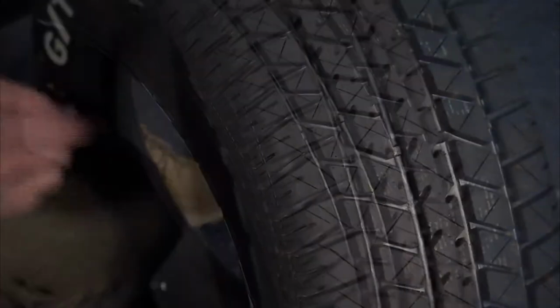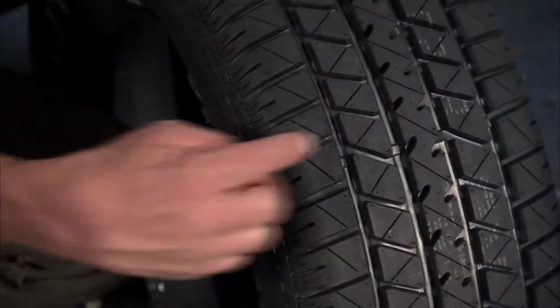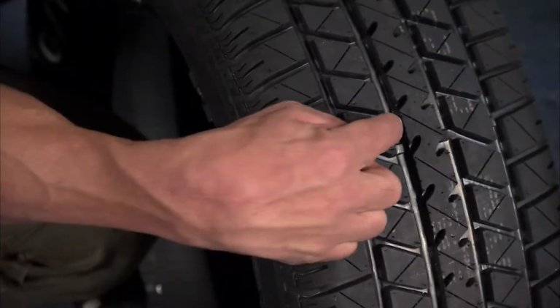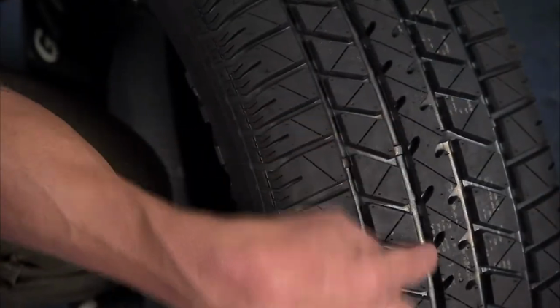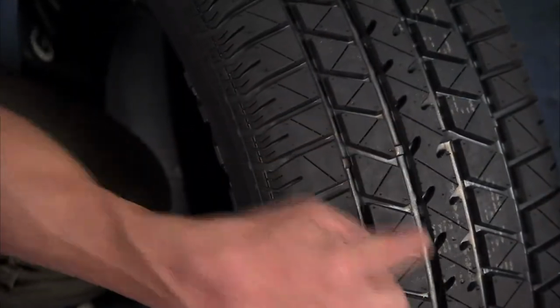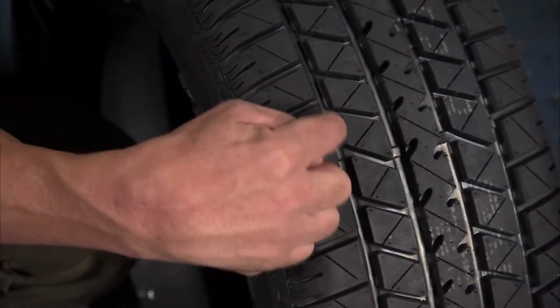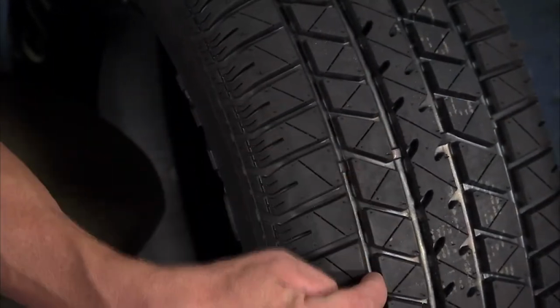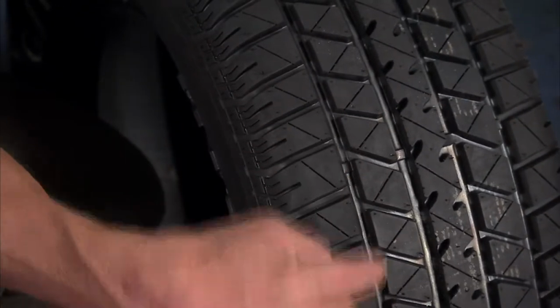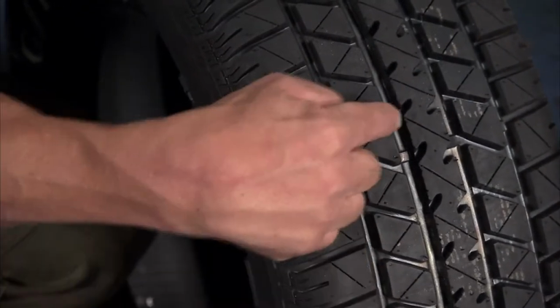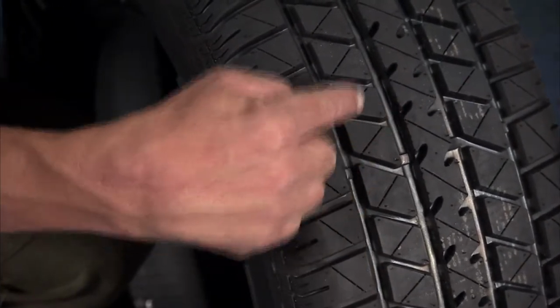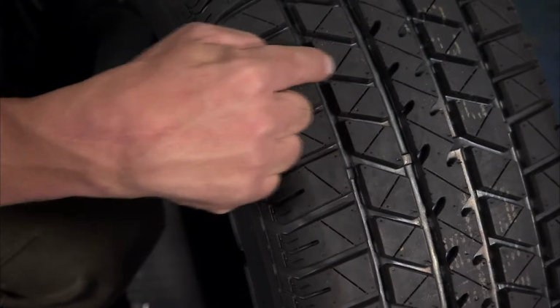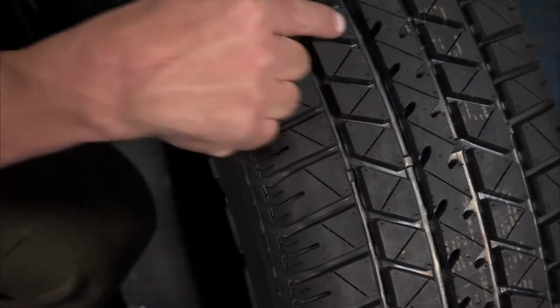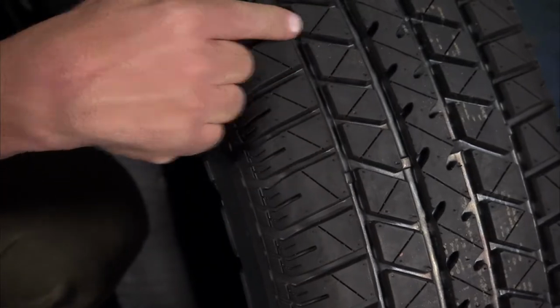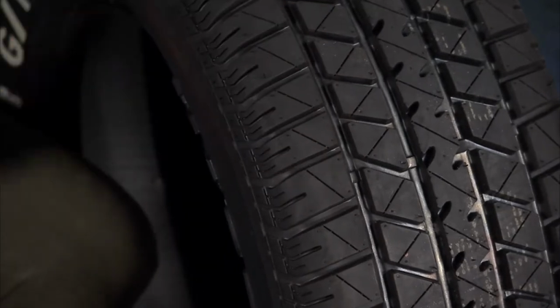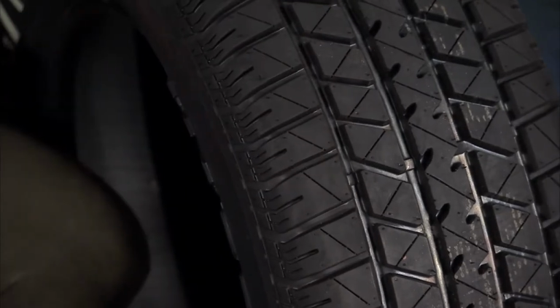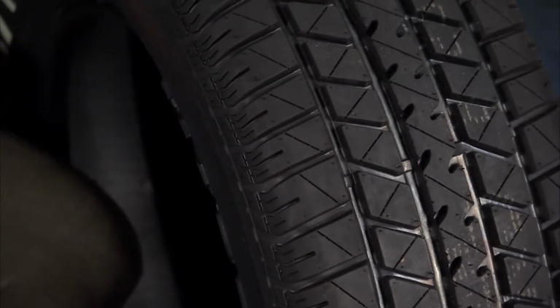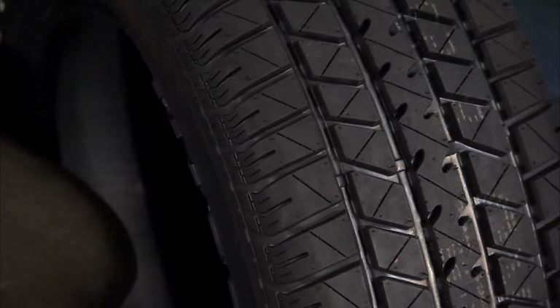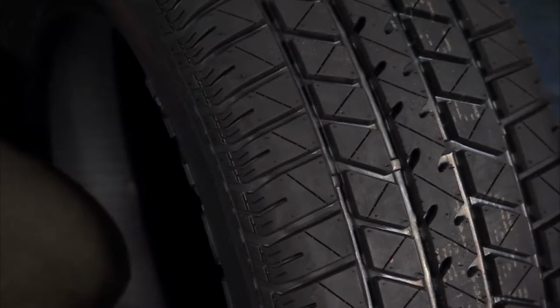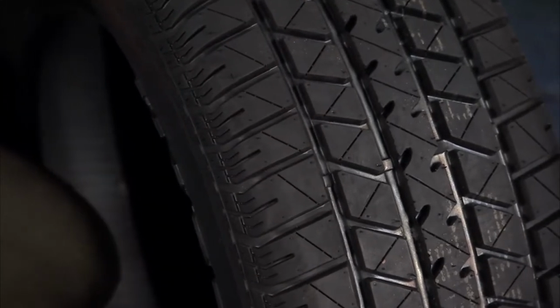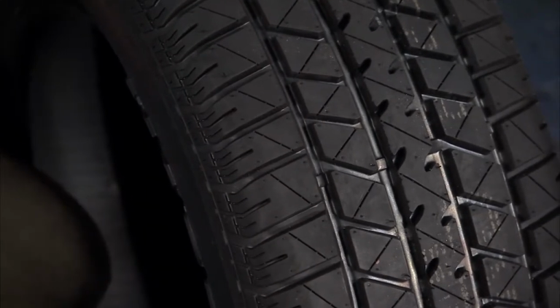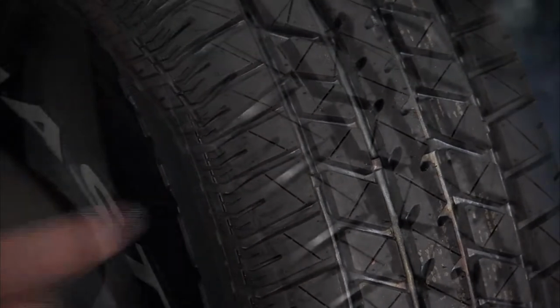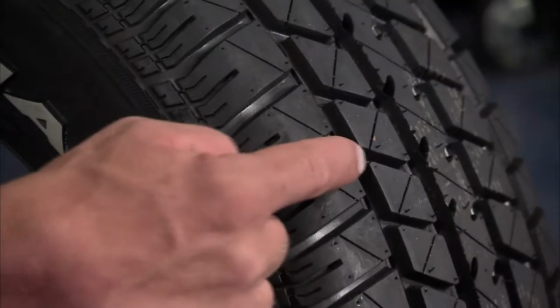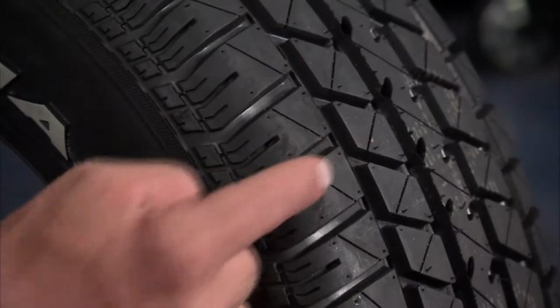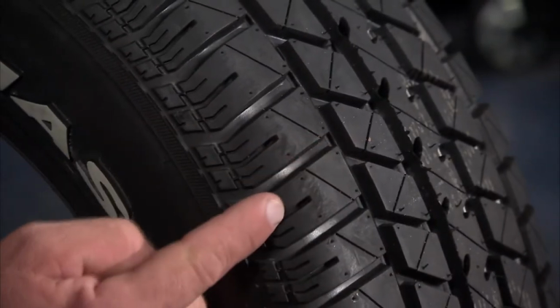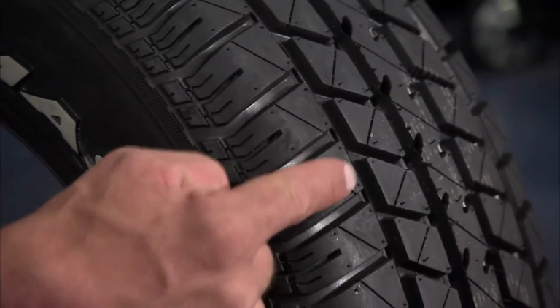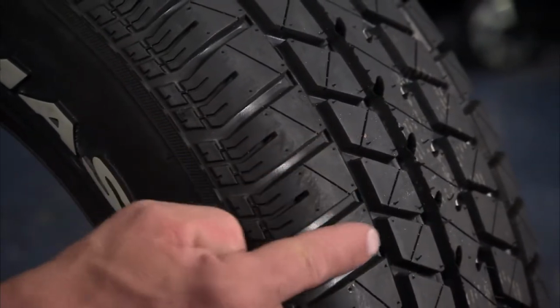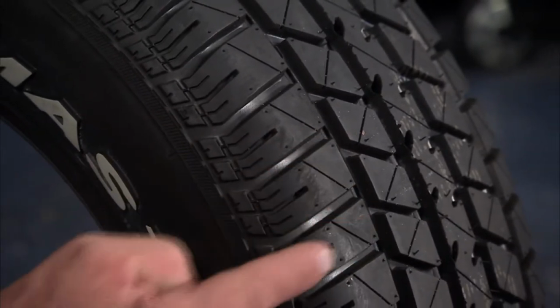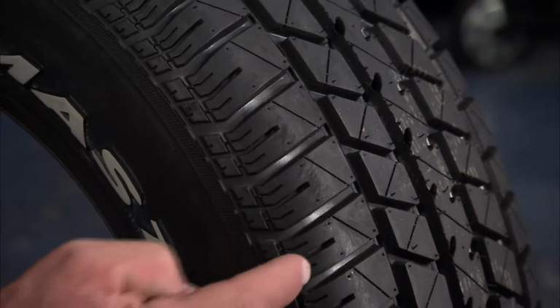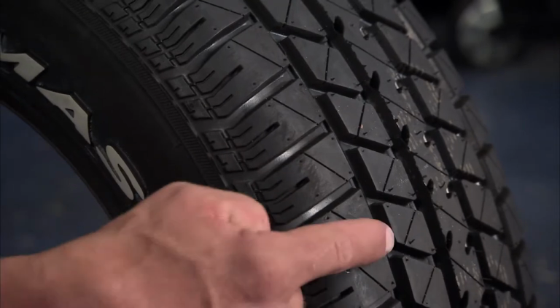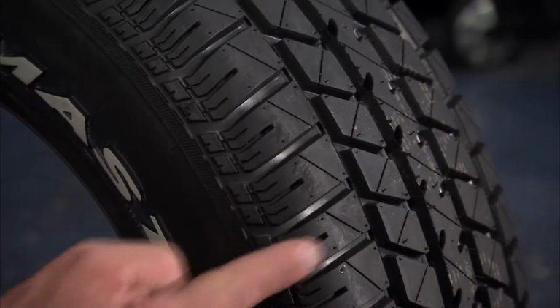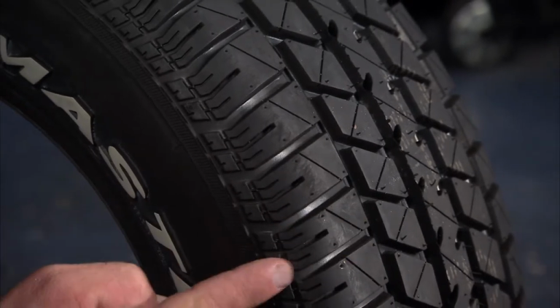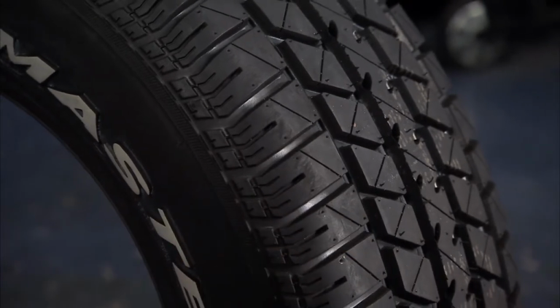Multiple channels and voids eliminate water and slush quickly, keeping maximum contact with the road at all times. And the pitch sequence is optimized to reduce noise and let you ride in comfort.